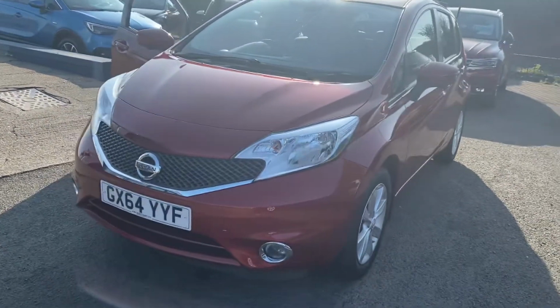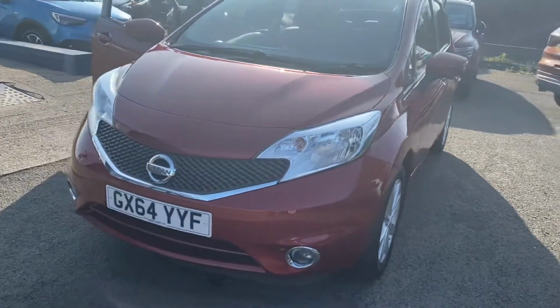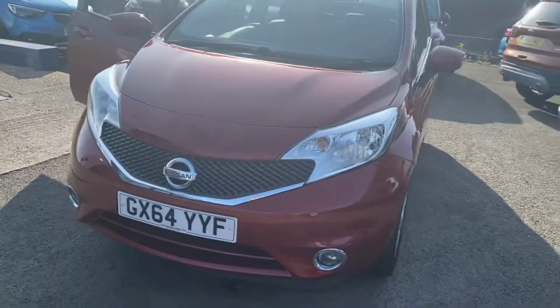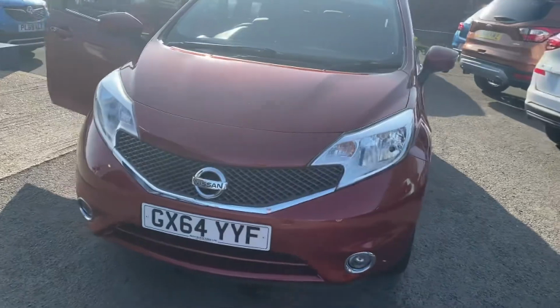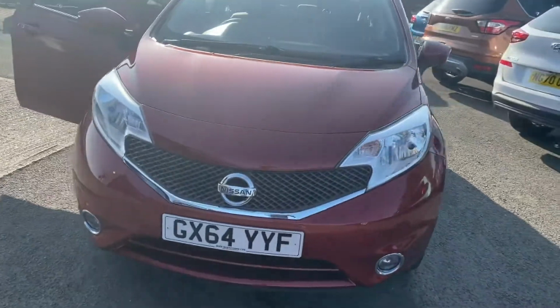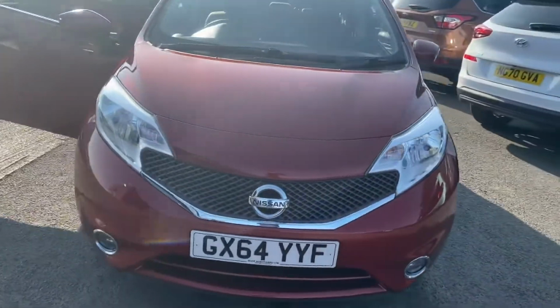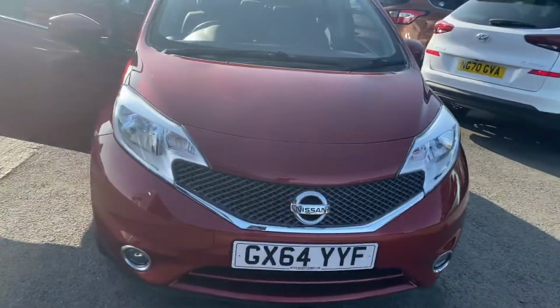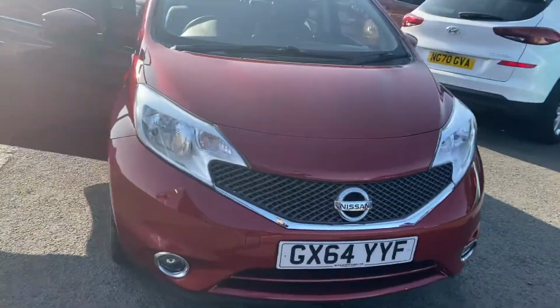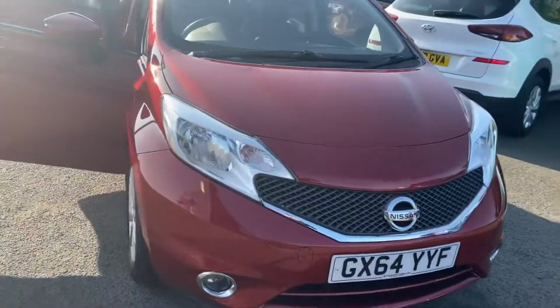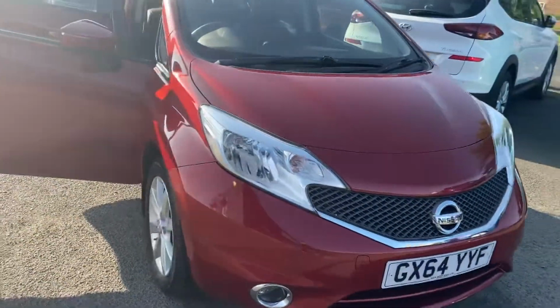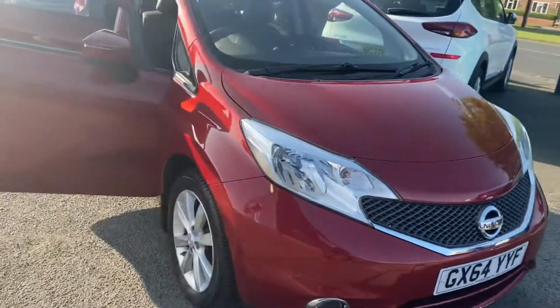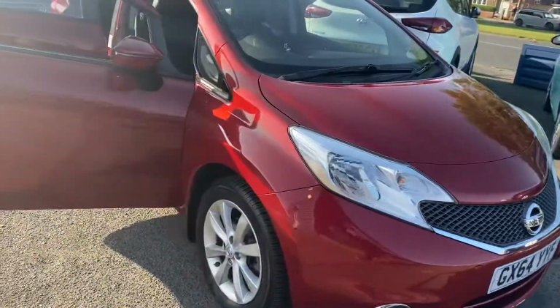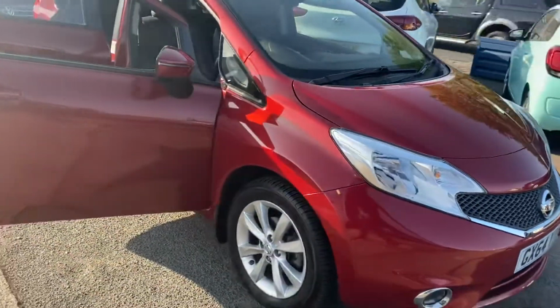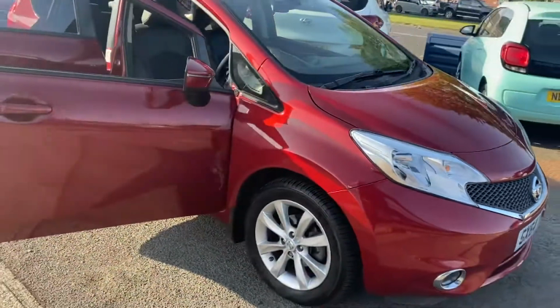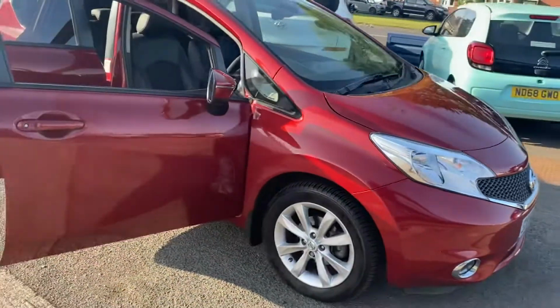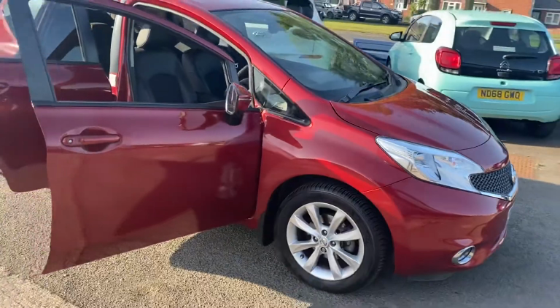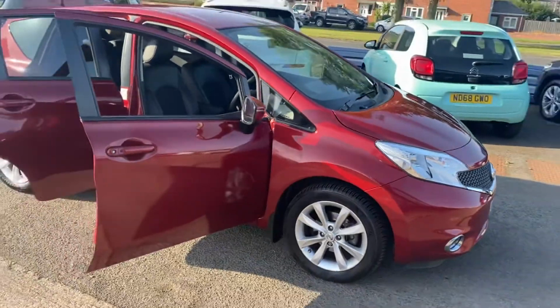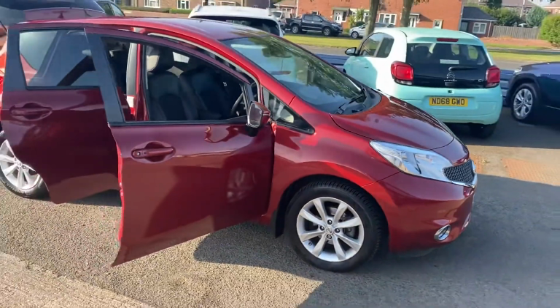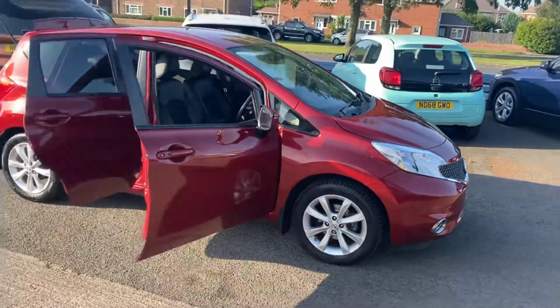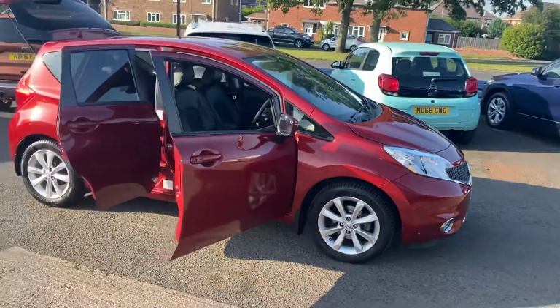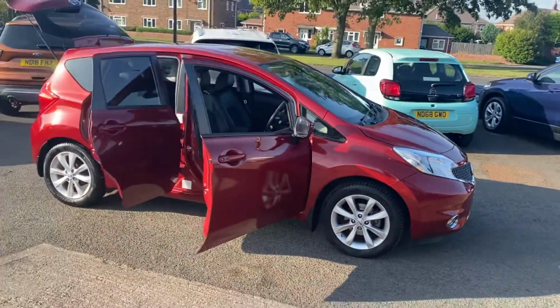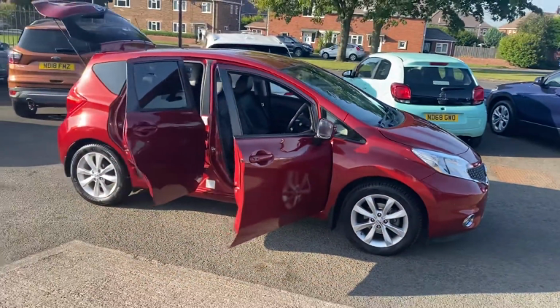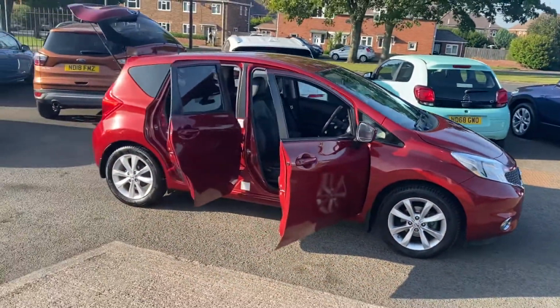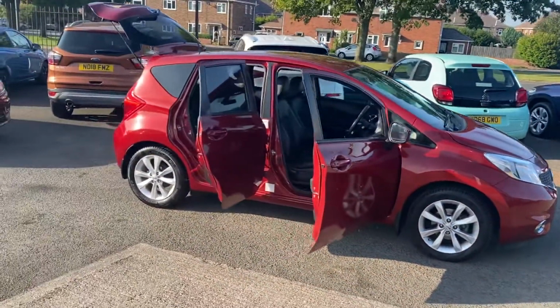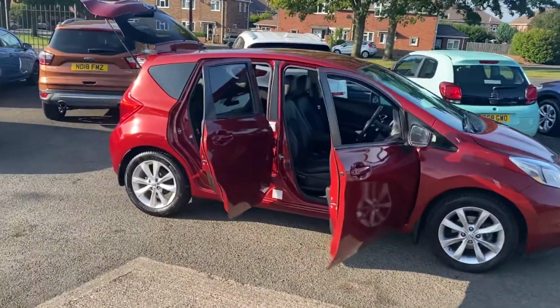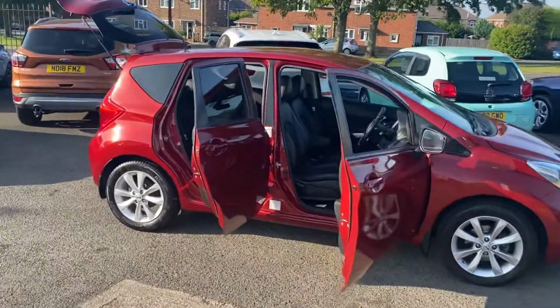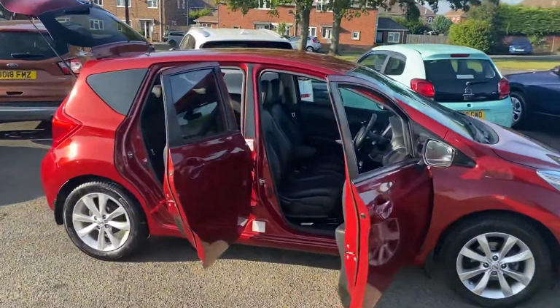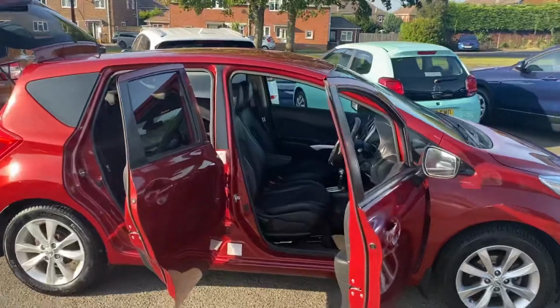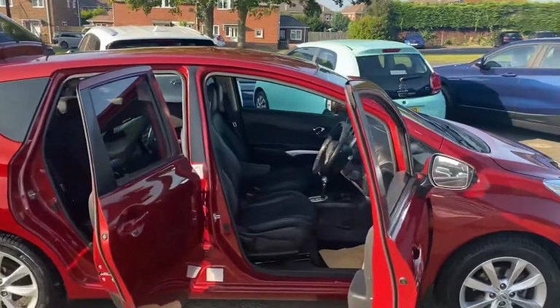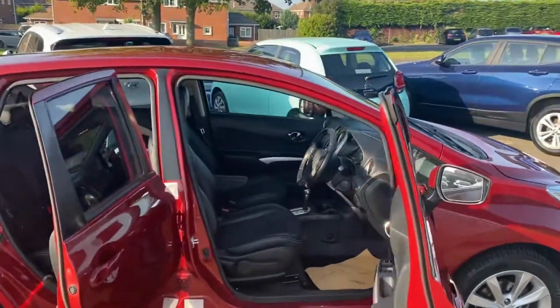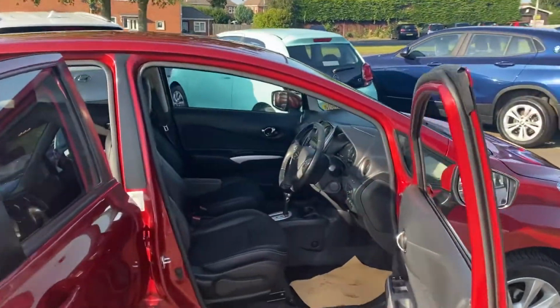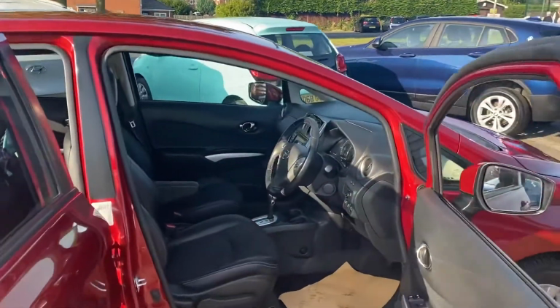Spotlights there in the car as well. All the tyres are really good, all the wheels are unmarked, so it's a really nice car. Good spec on it as well — it being the Tecna model, it's the top of the range.